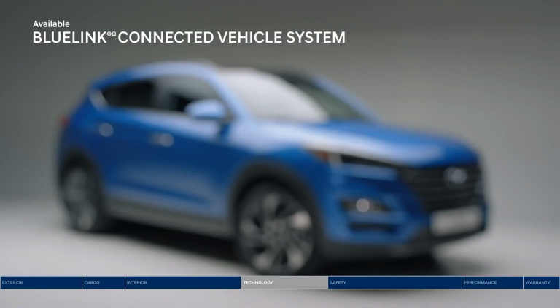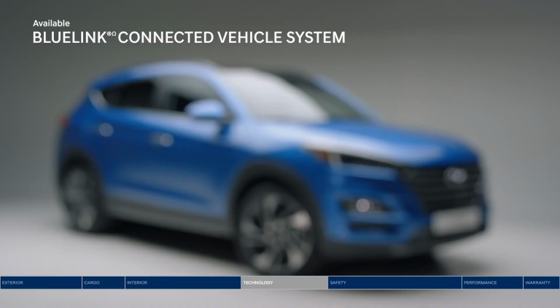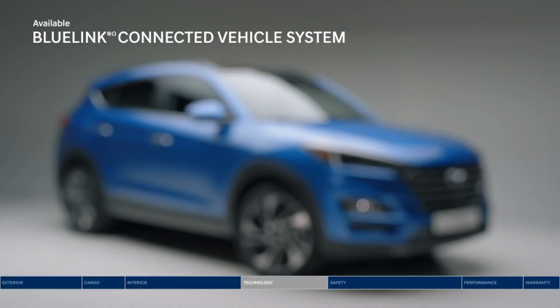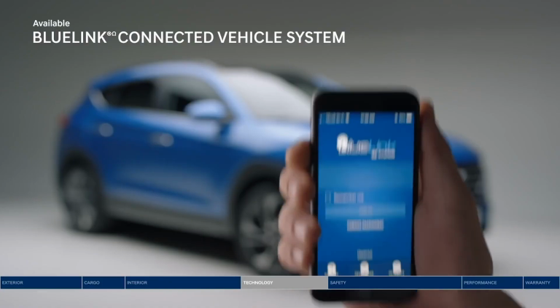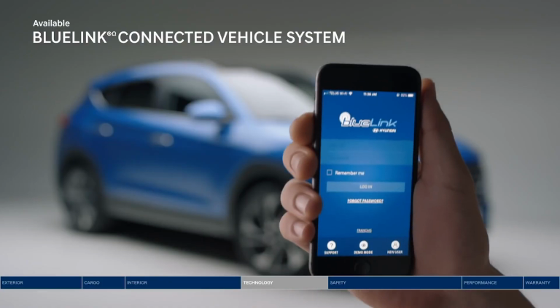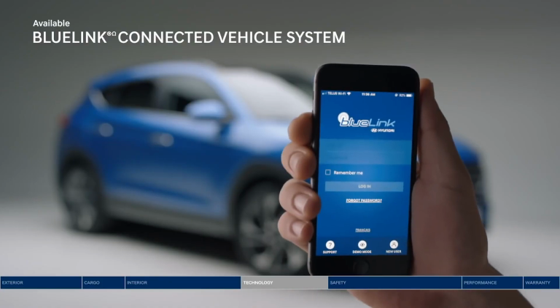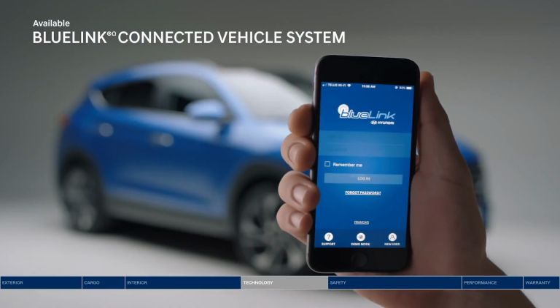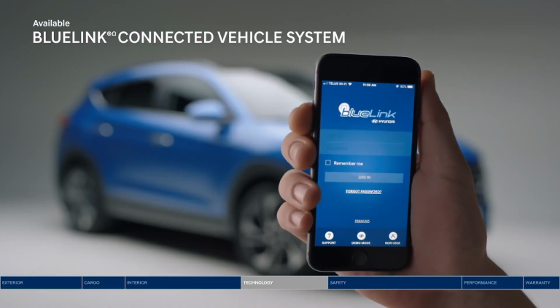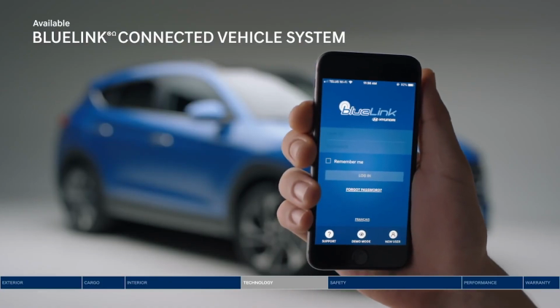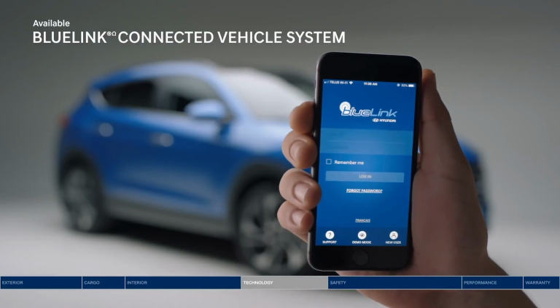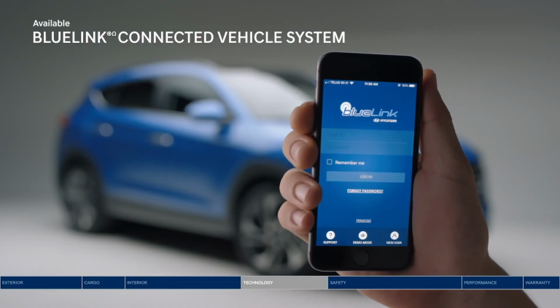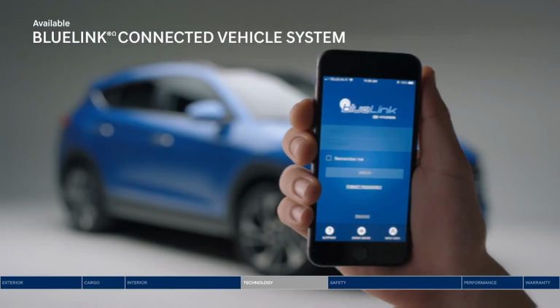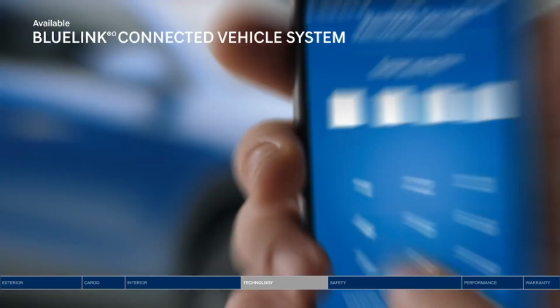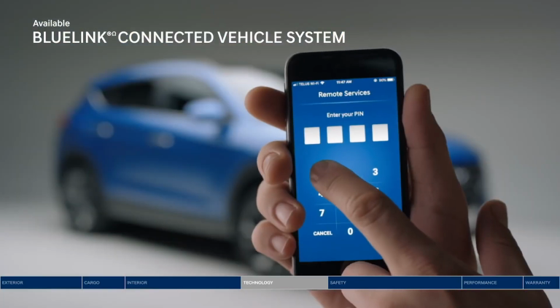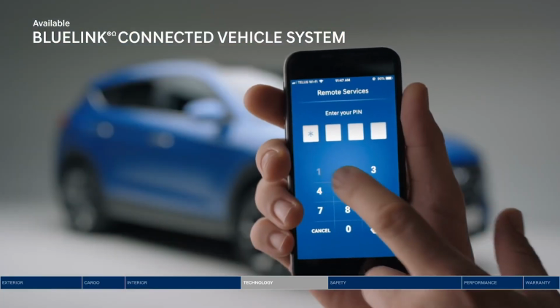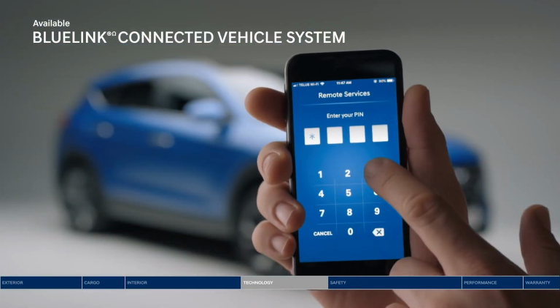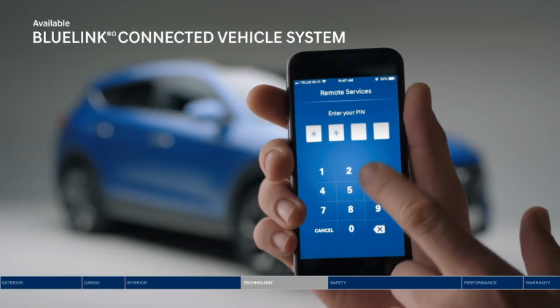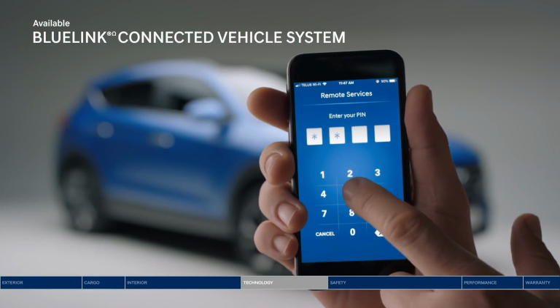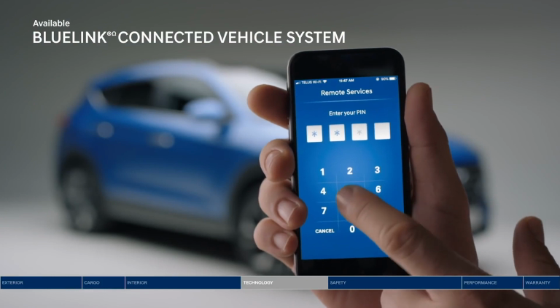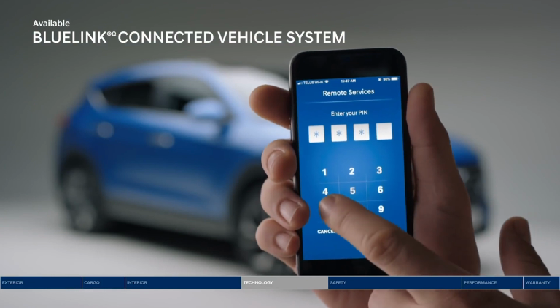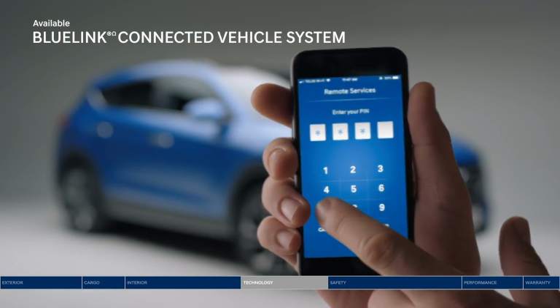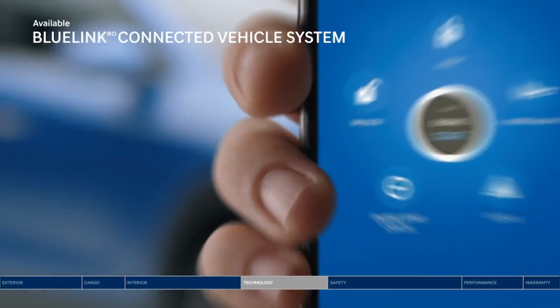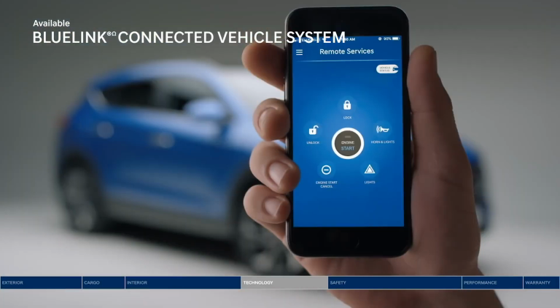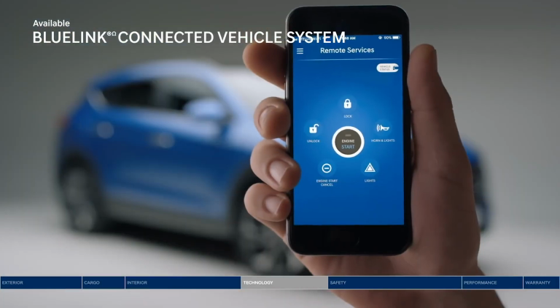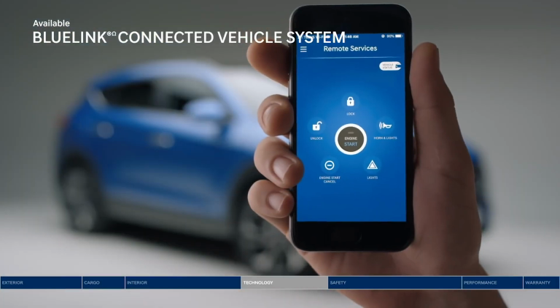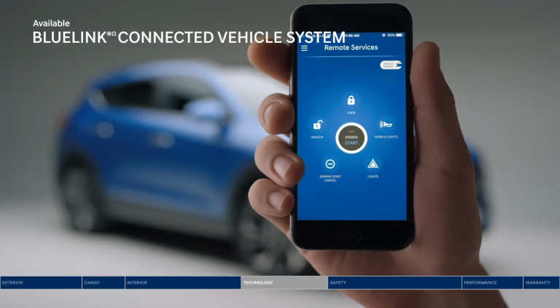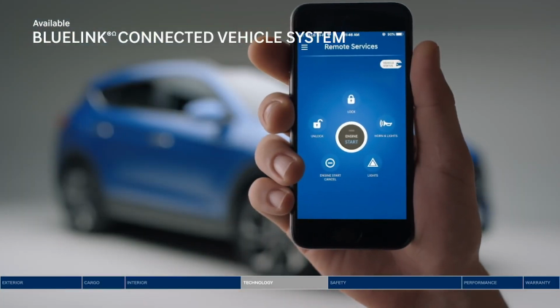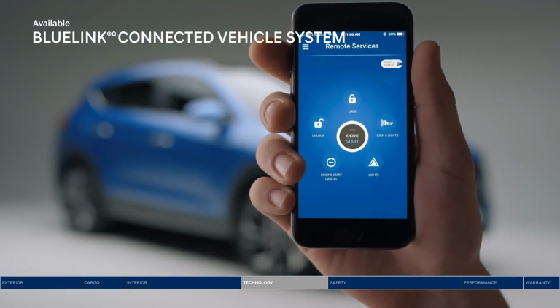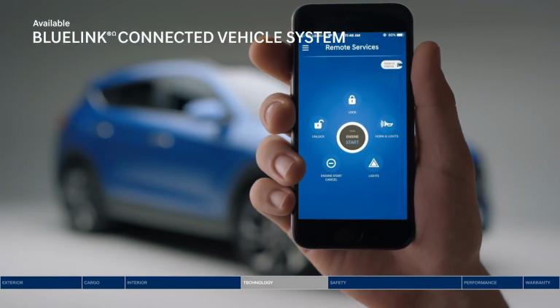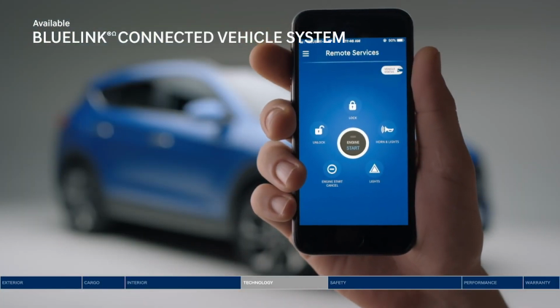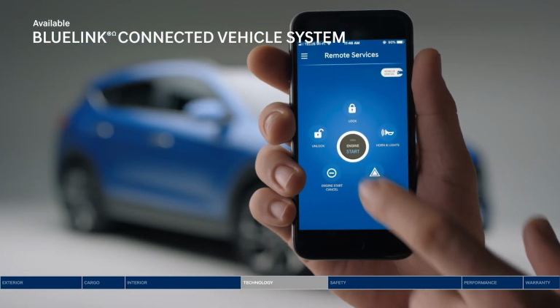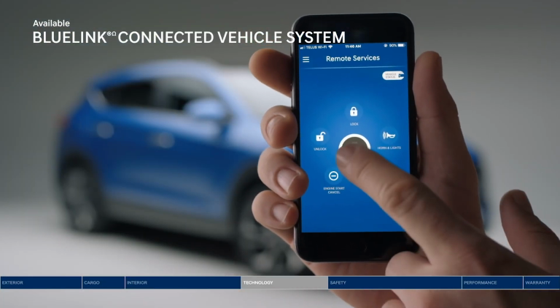This segment offers very unique connected car features via Hyundai Blue Link, also available on the Venue, Verna, and Creta models in the Hyundai lineup.